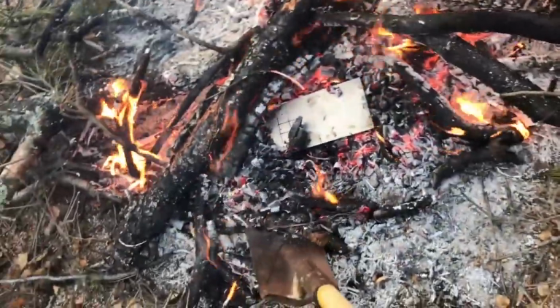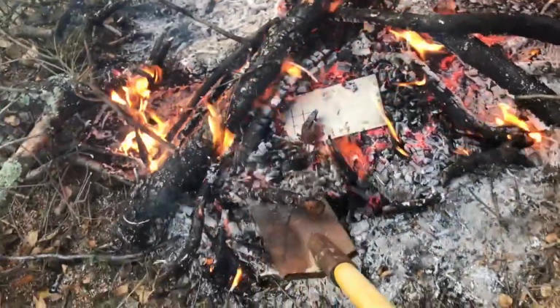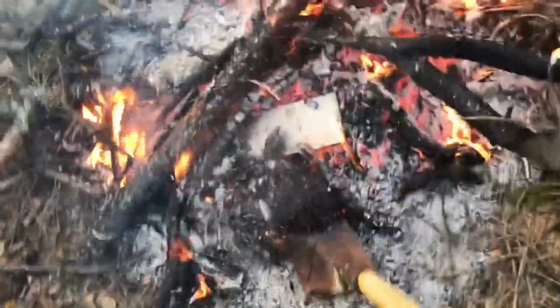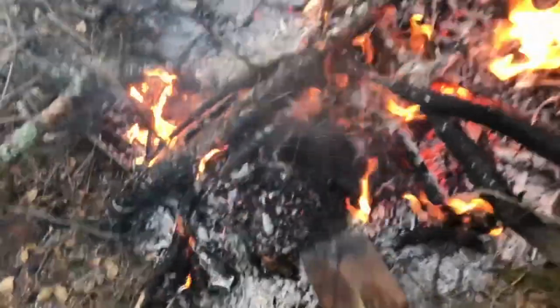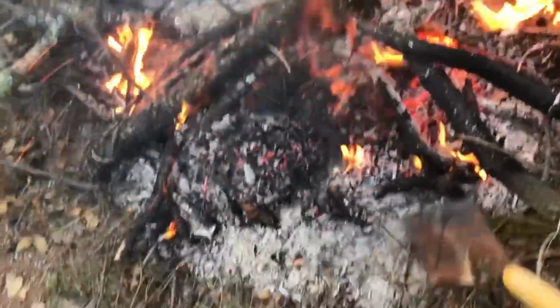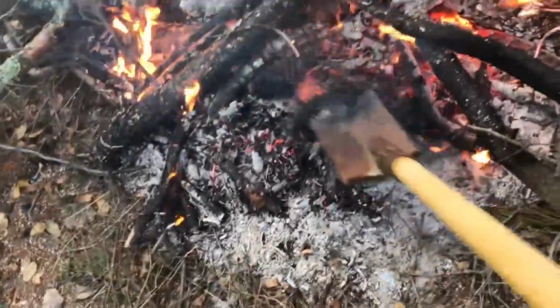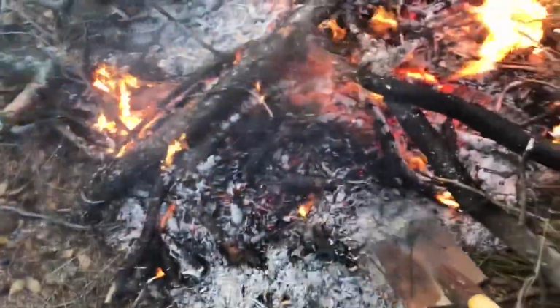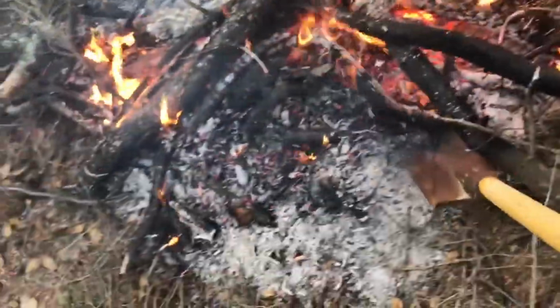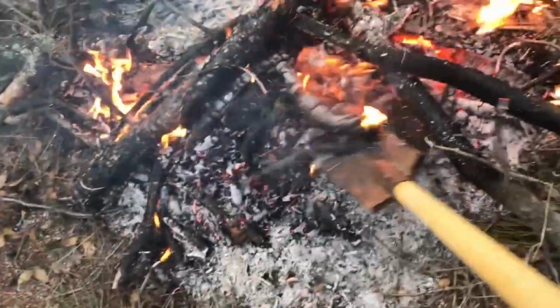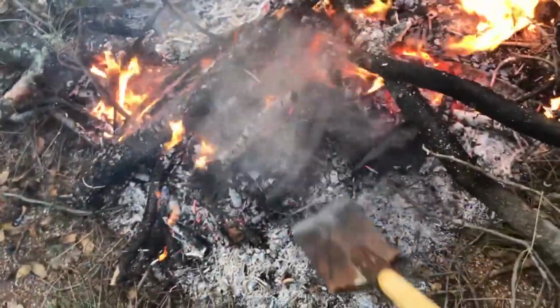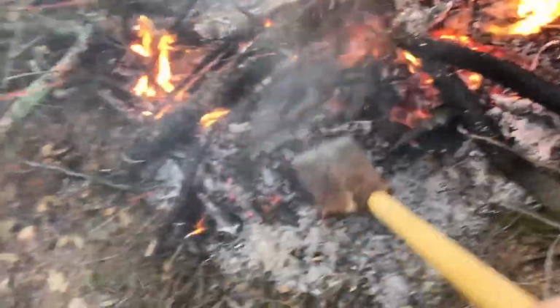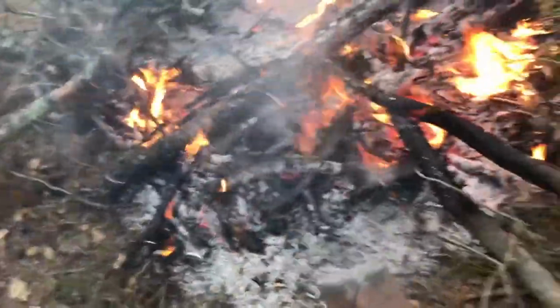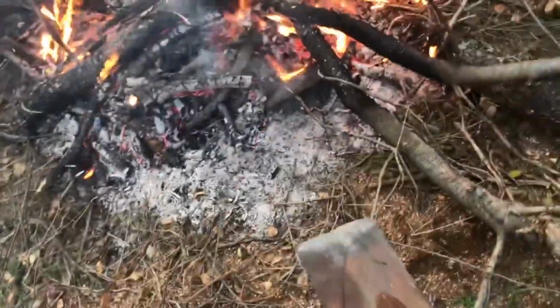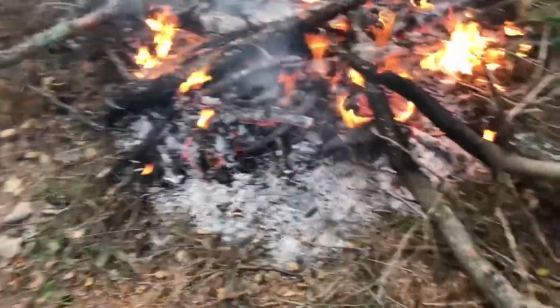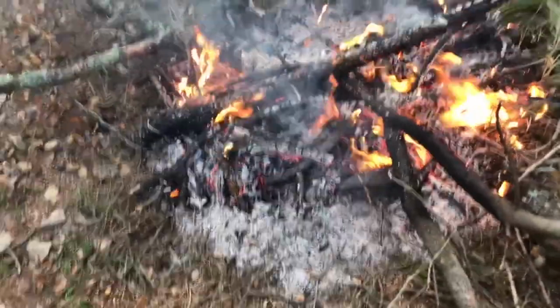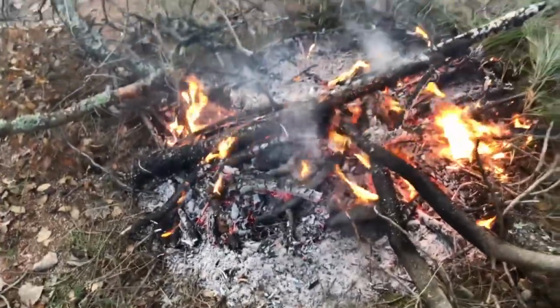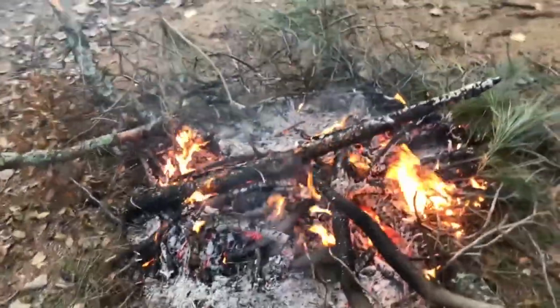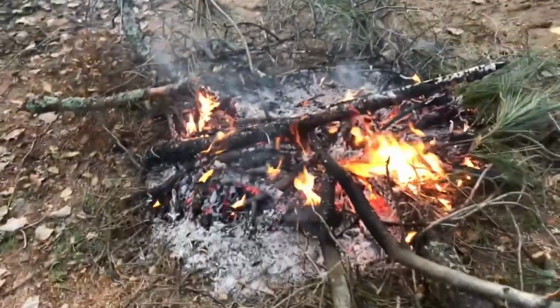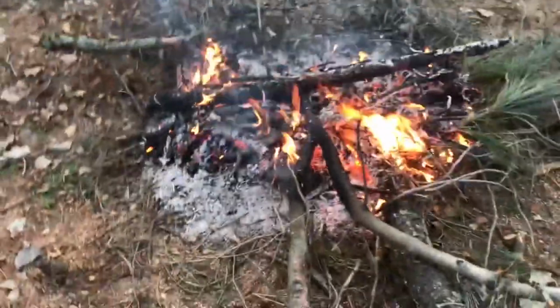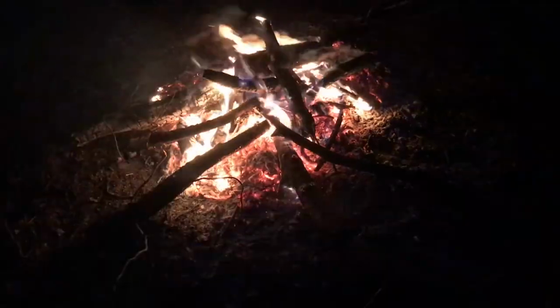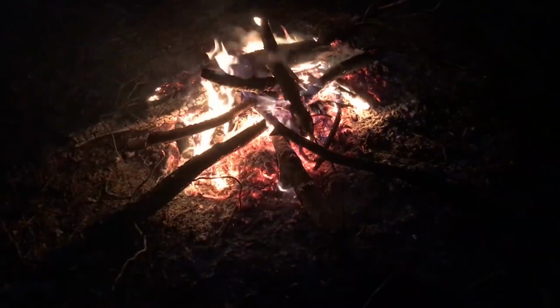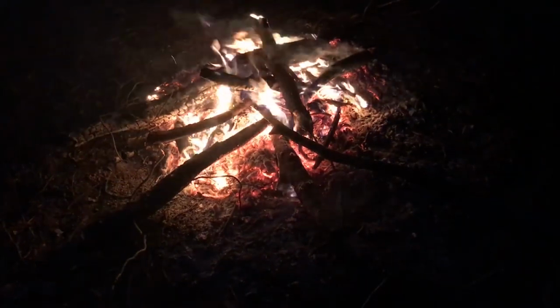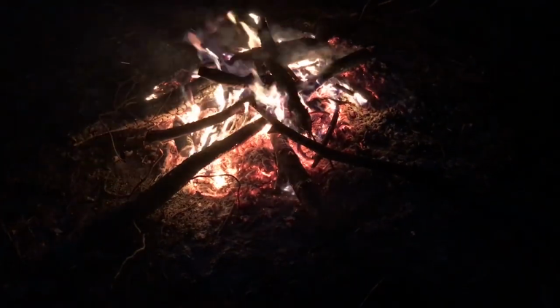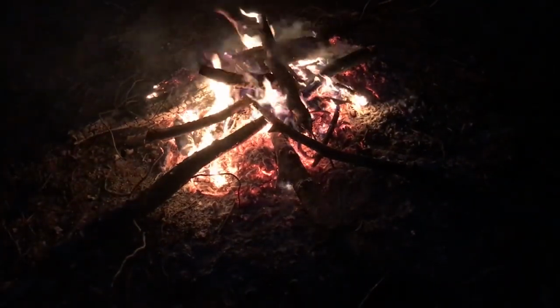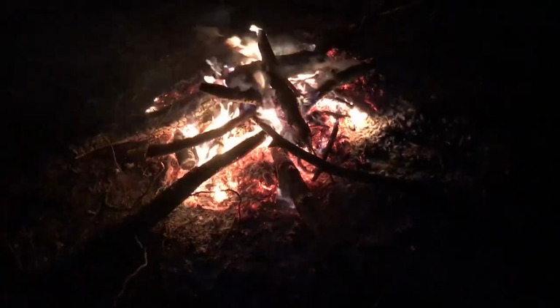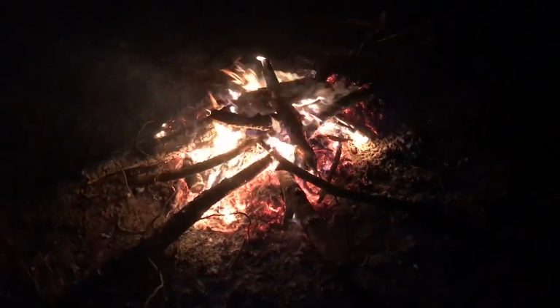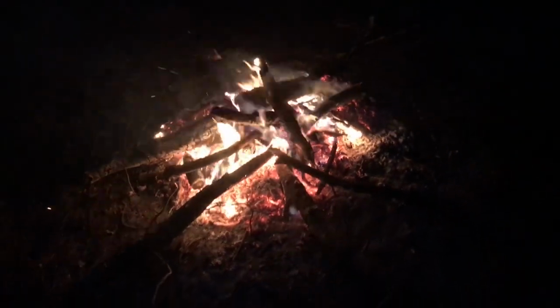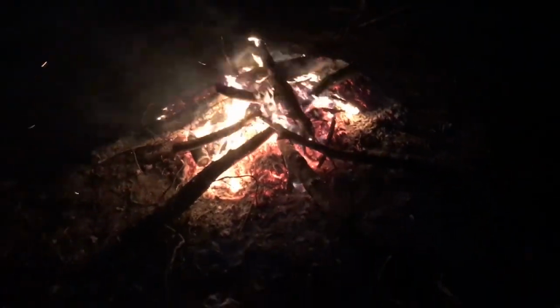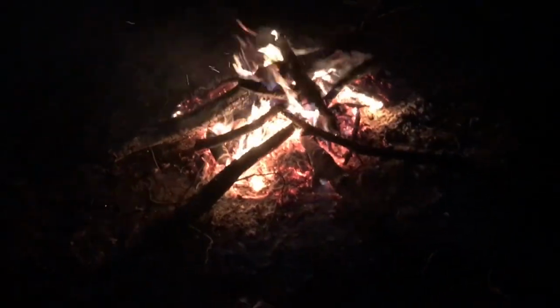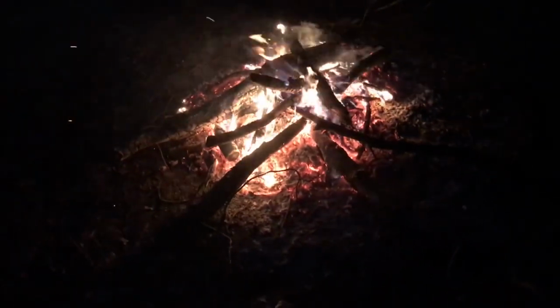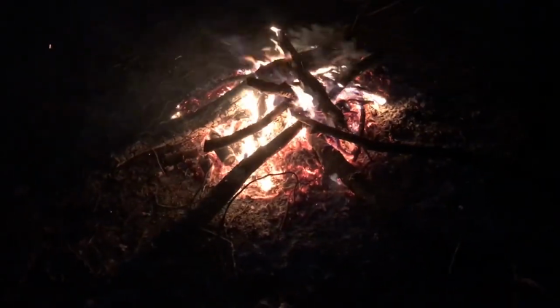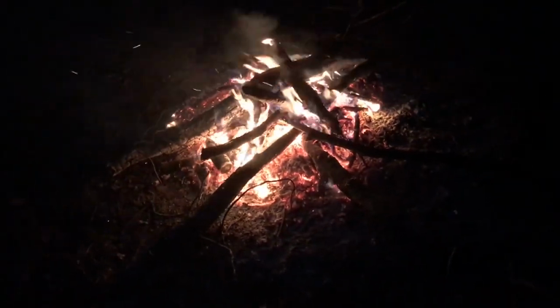Once the steel was in the fire we kept that fire burning for about two more hours and then we left it alone to cool. Here's what the fire looks like that first night after we left it alone — we're letting that steel temperature drop slowly.